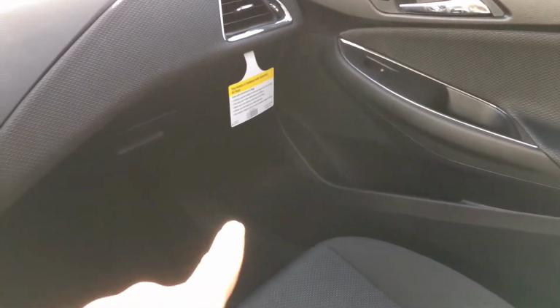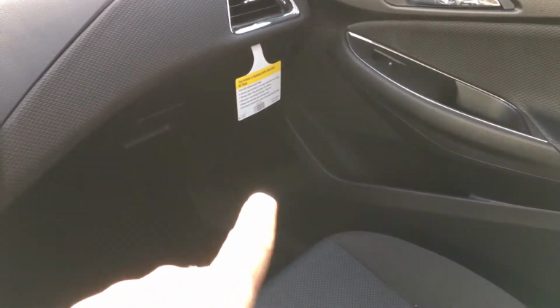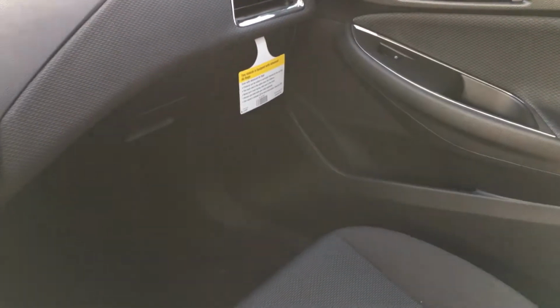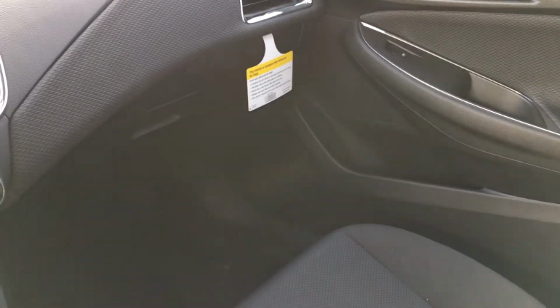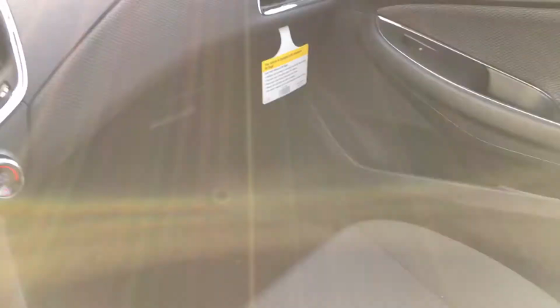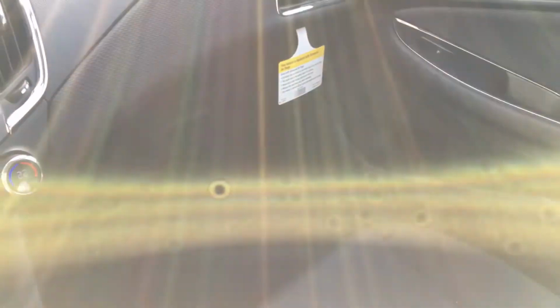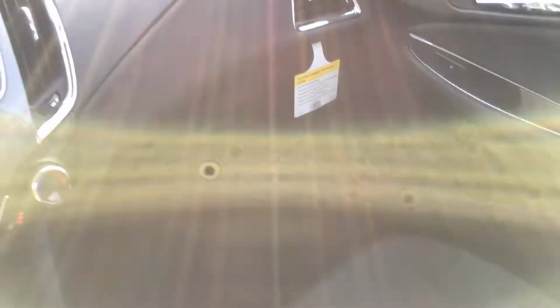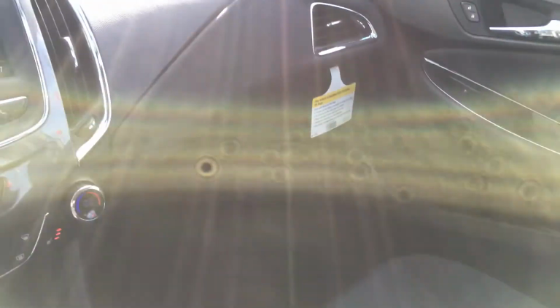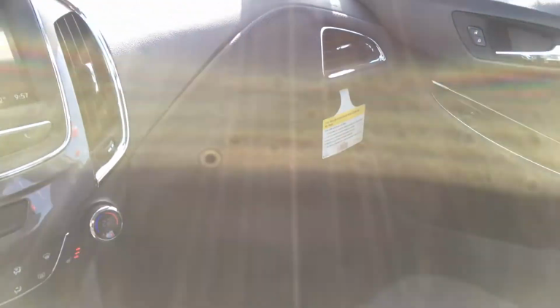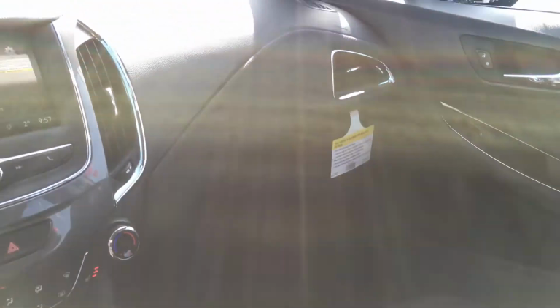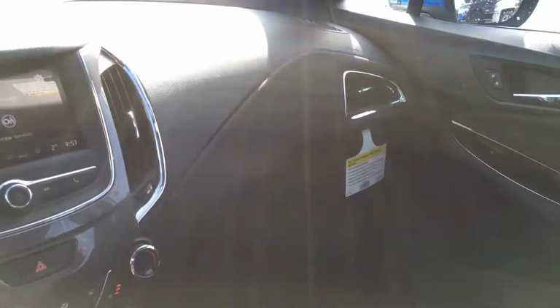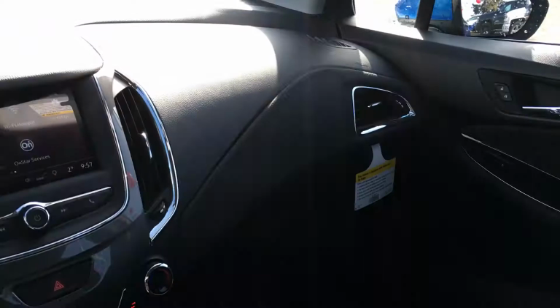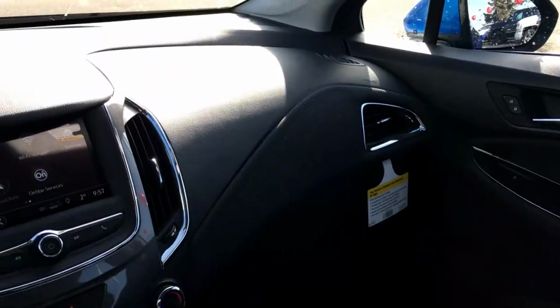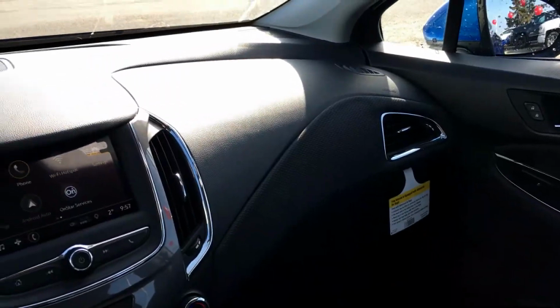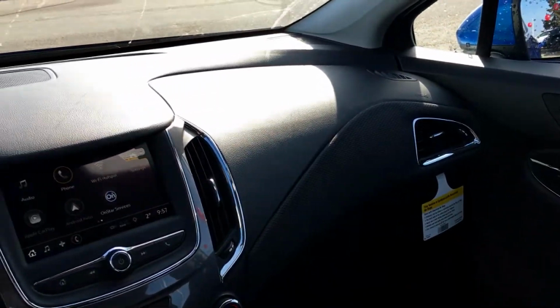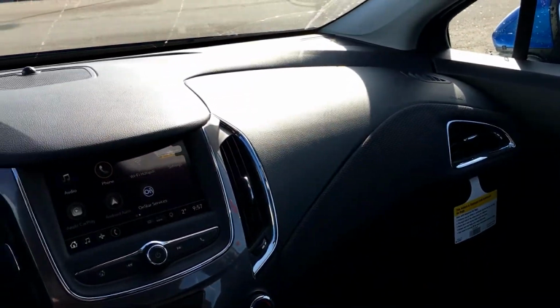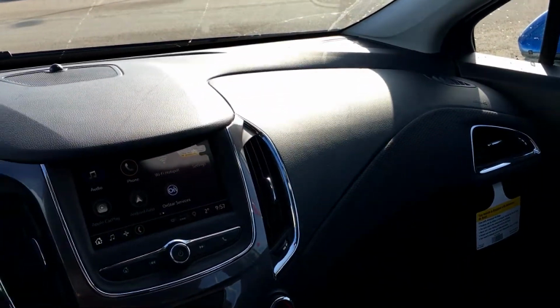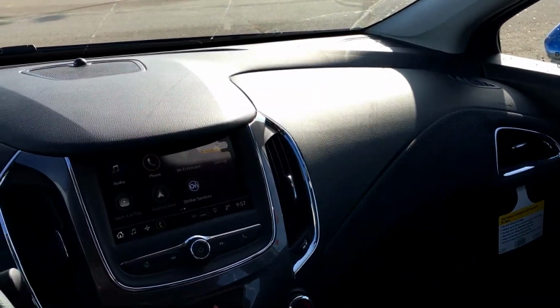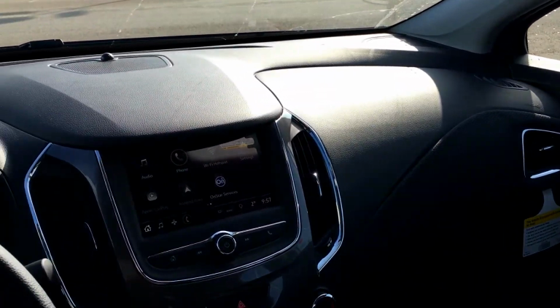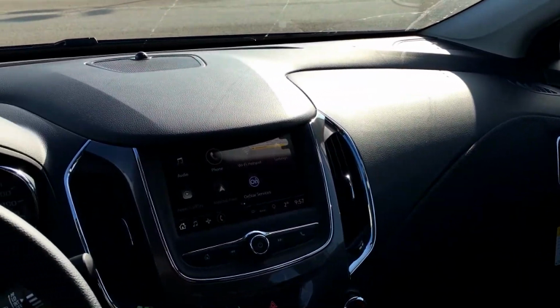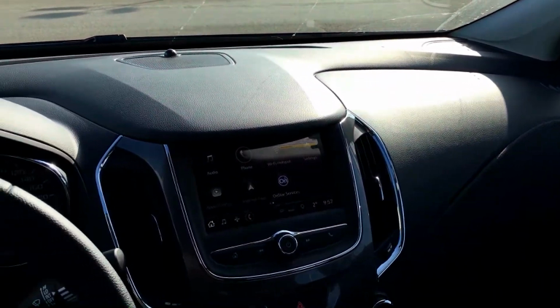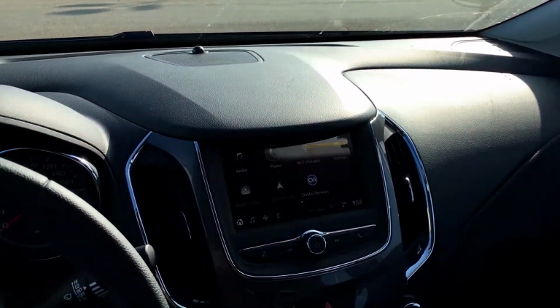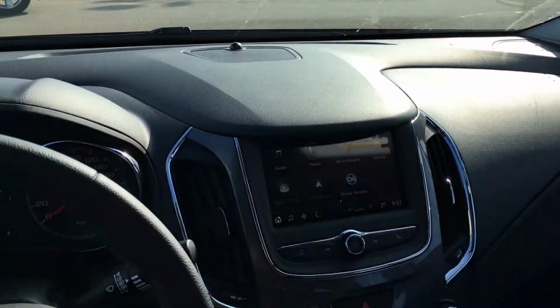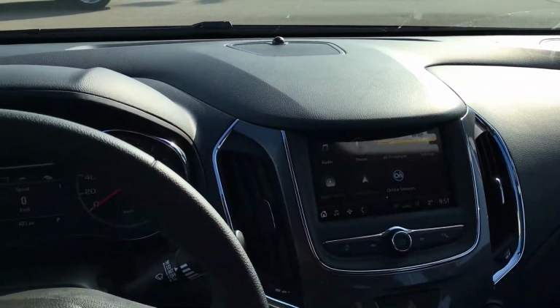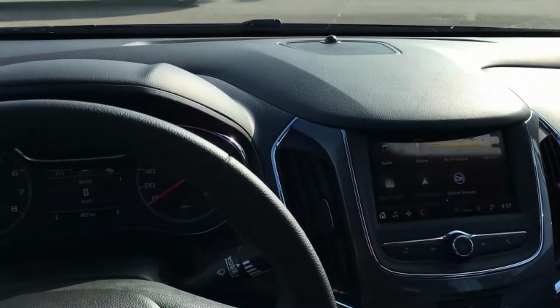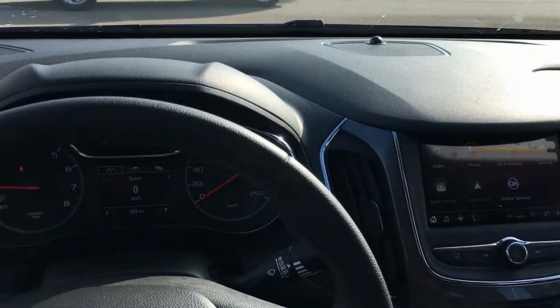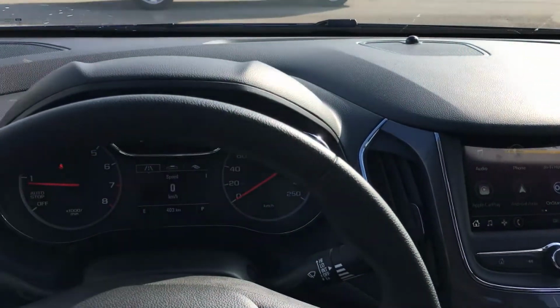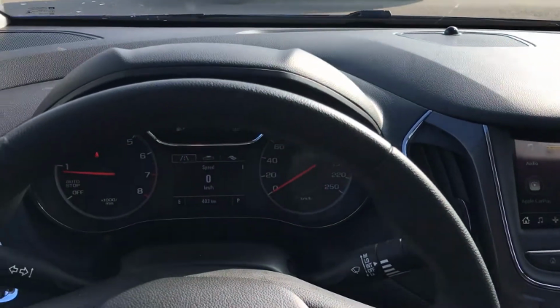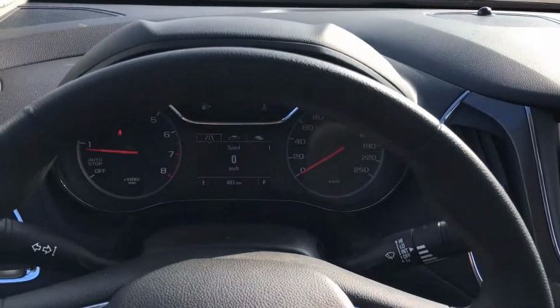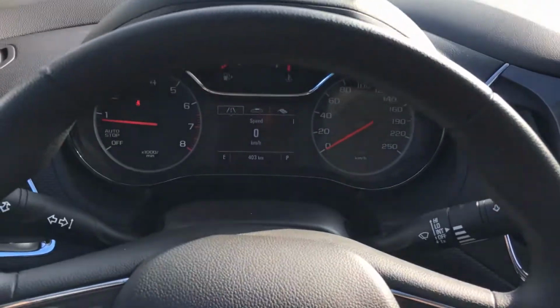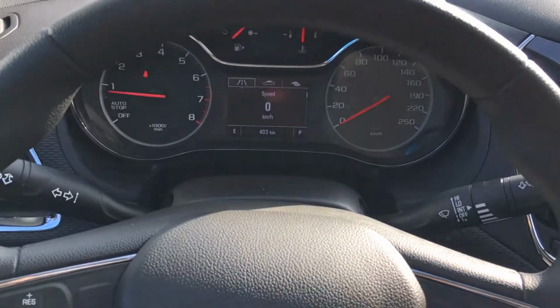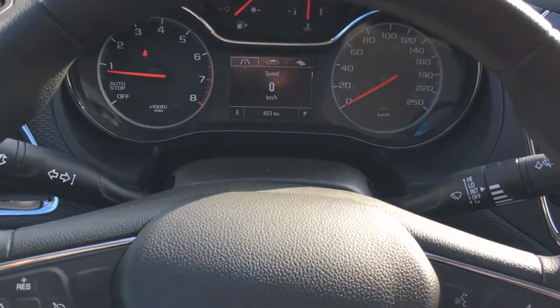Down there you do have one of six Bose speakers, and I'm just going to show you the rest of the dash before I head into the back.